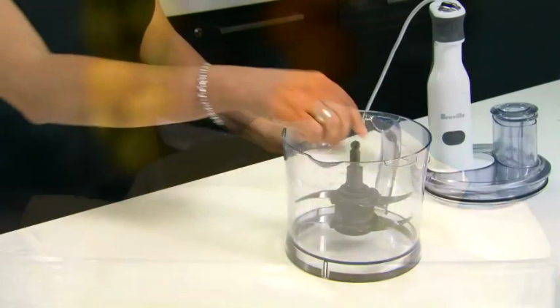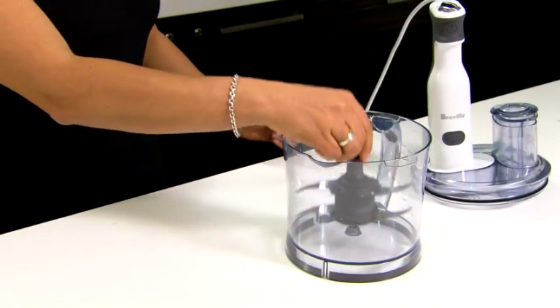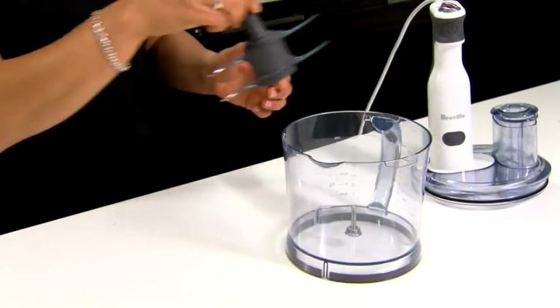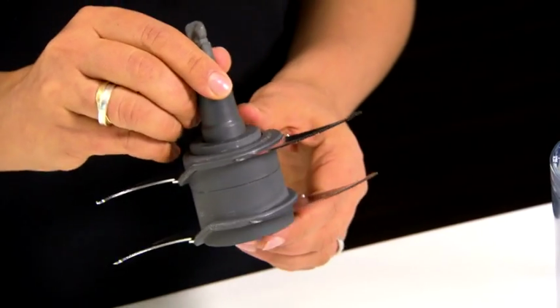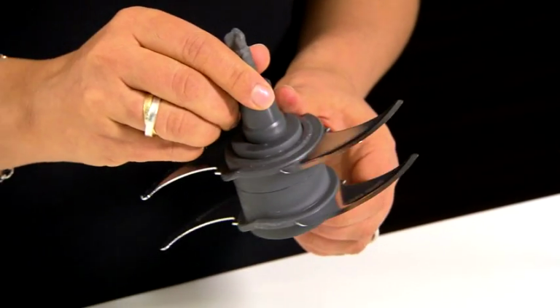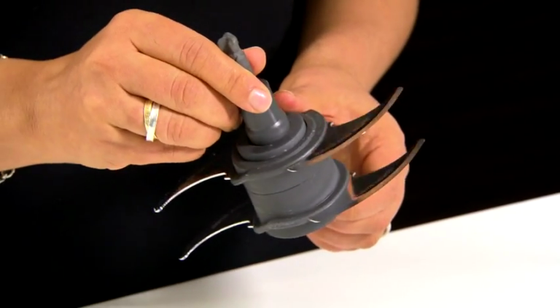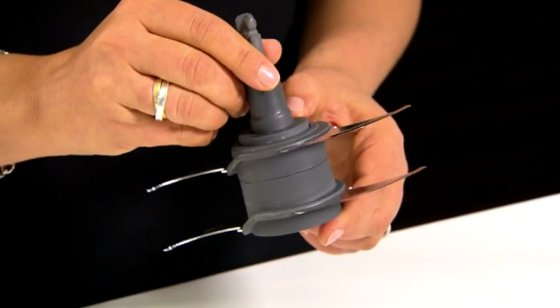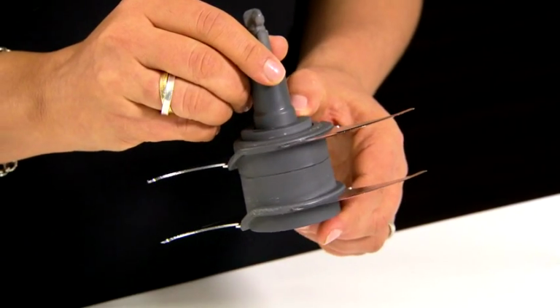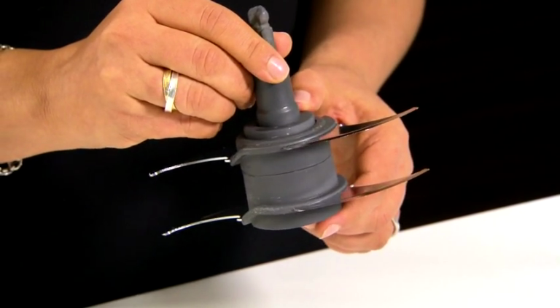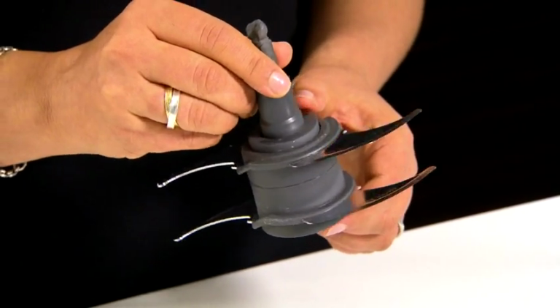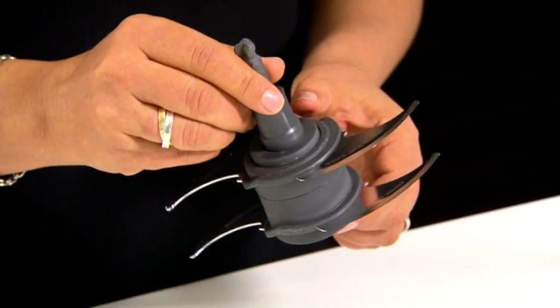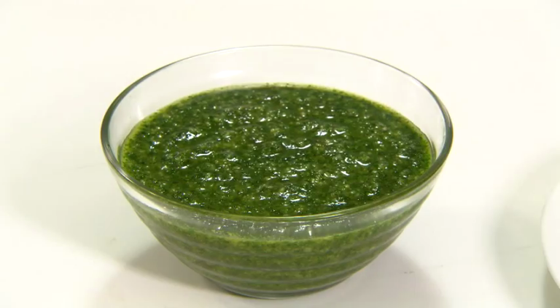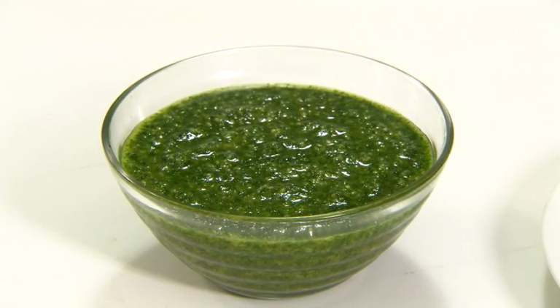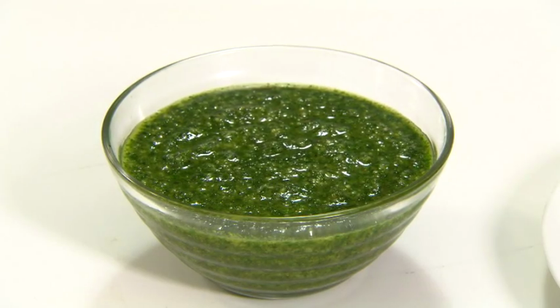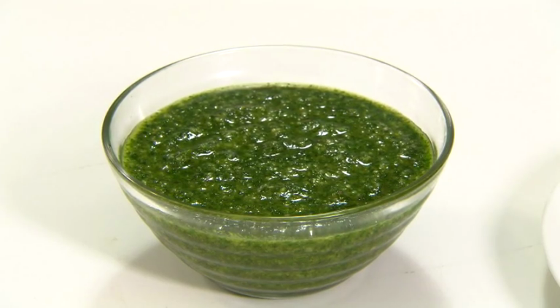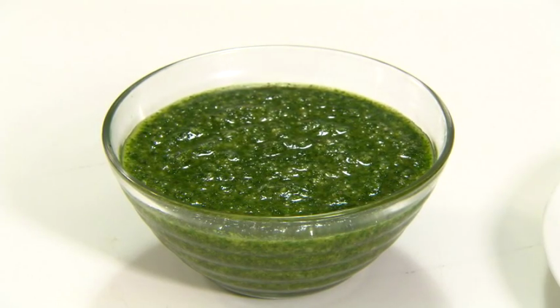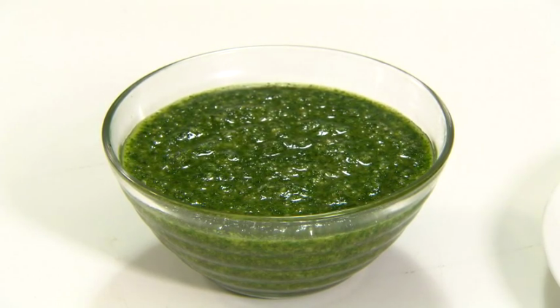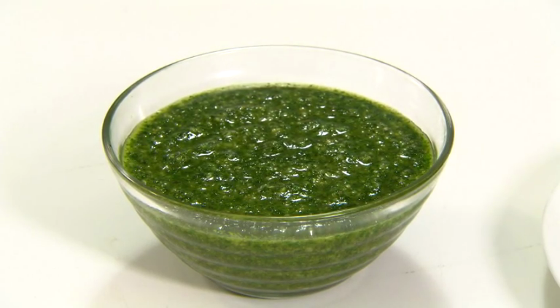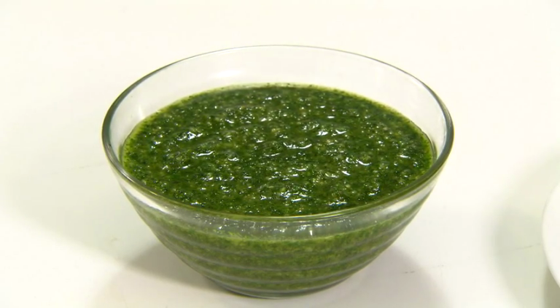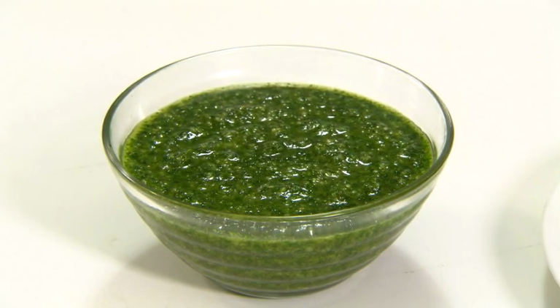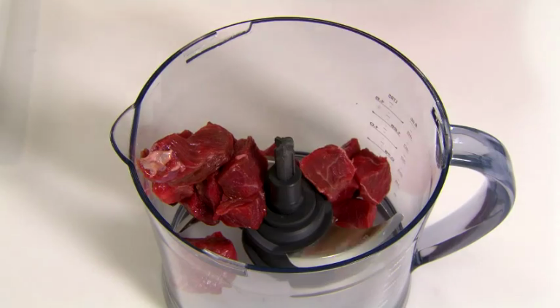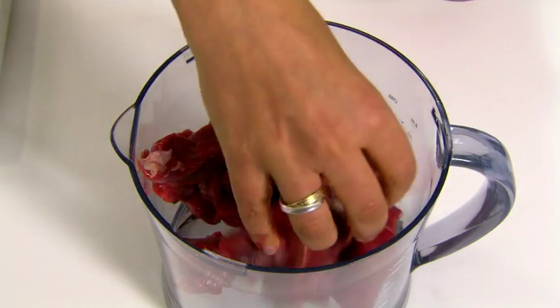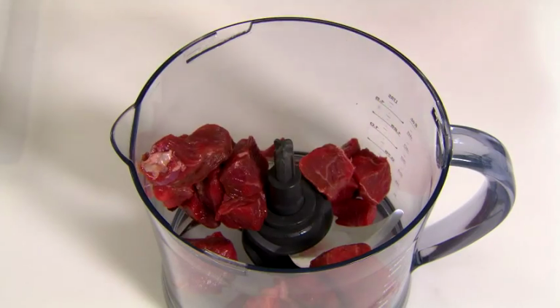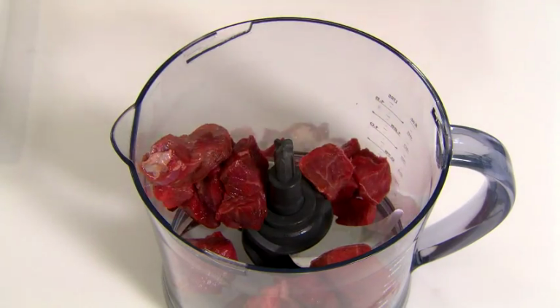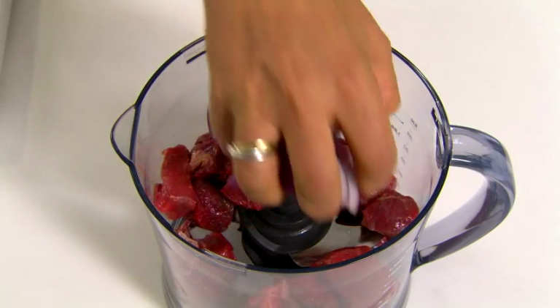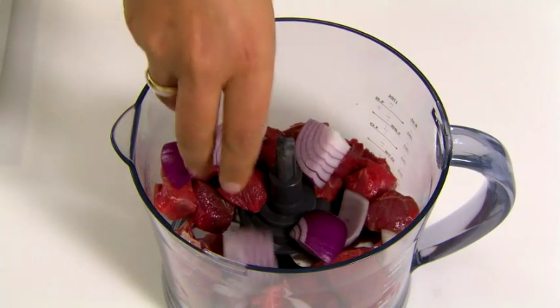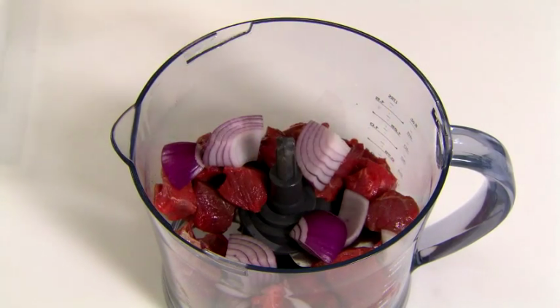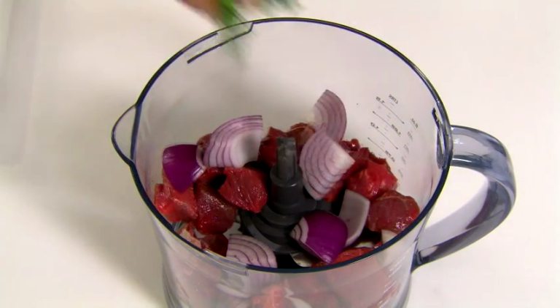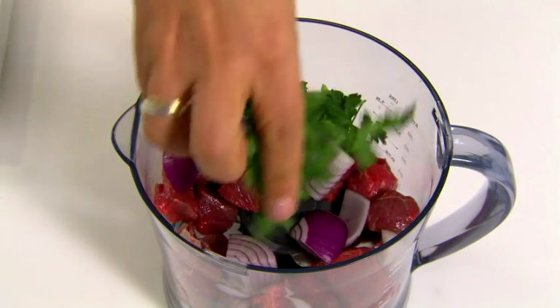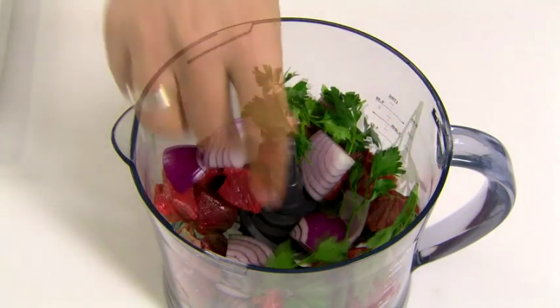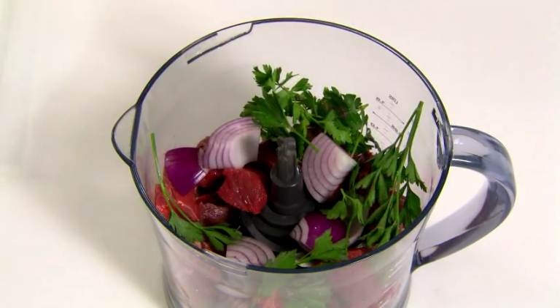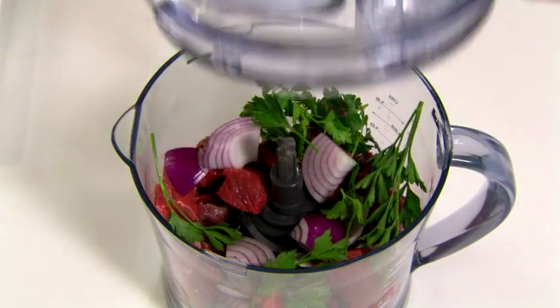There's a quad blade designed to chop the top without pureeing the bottom. So that makes it perfect for chopping fresh pesto, or processing meat, onion, and parsley for tasty meat patties.